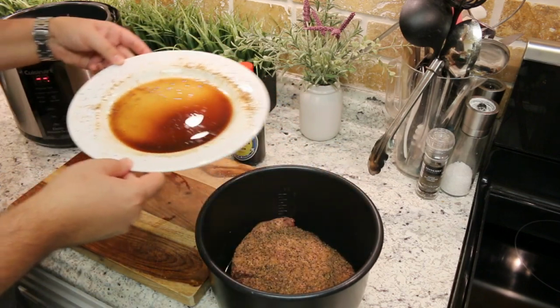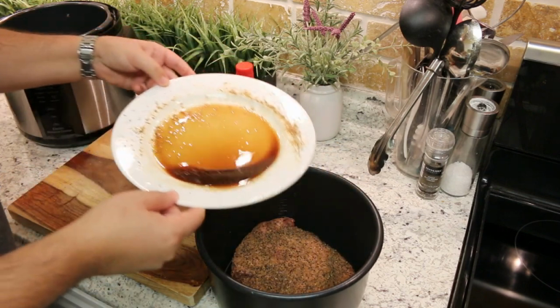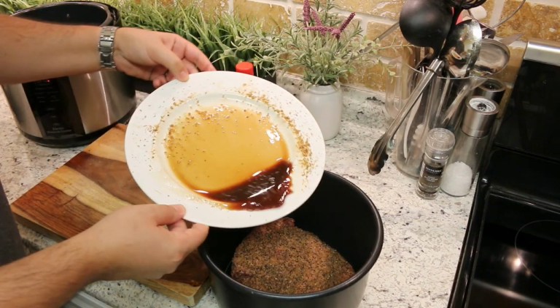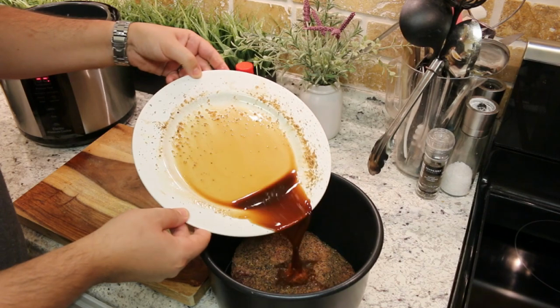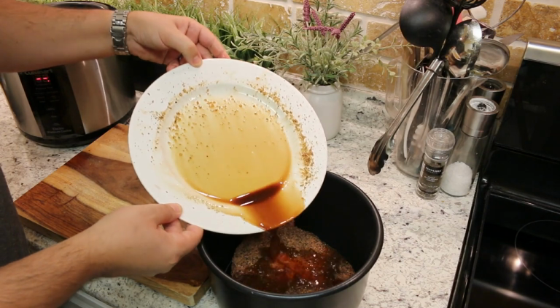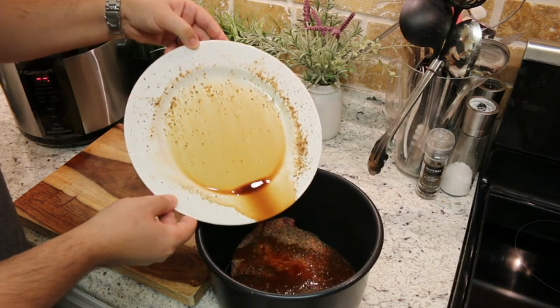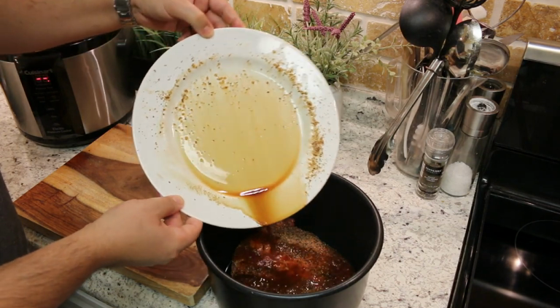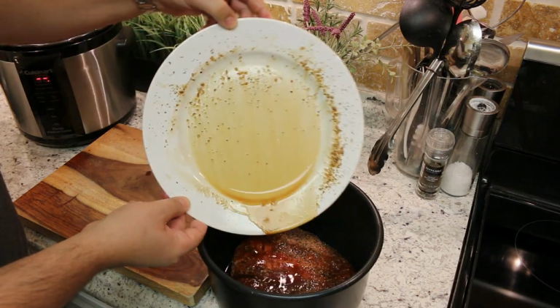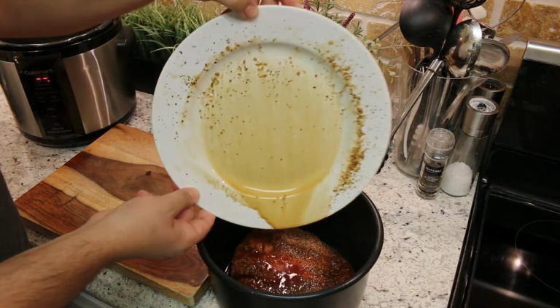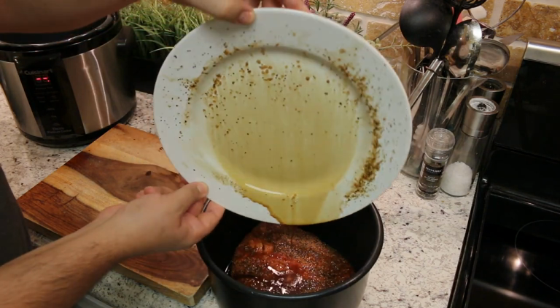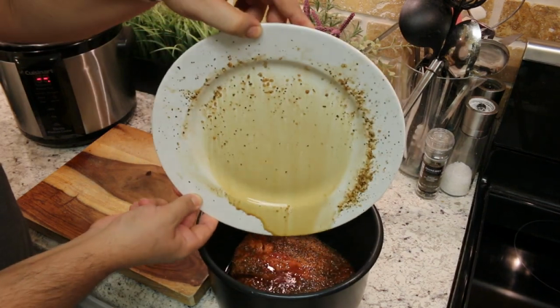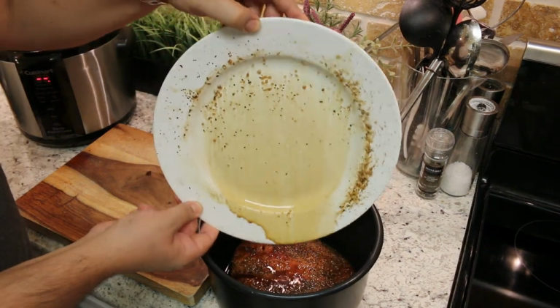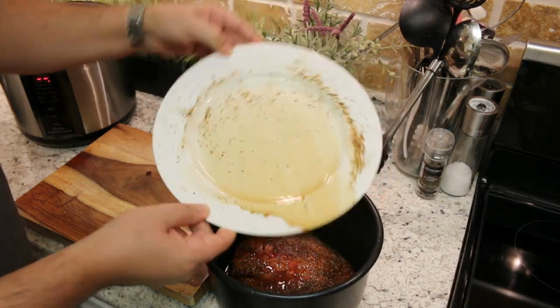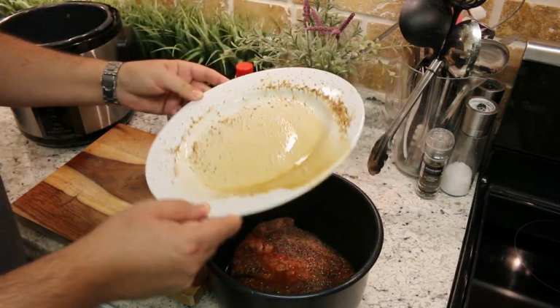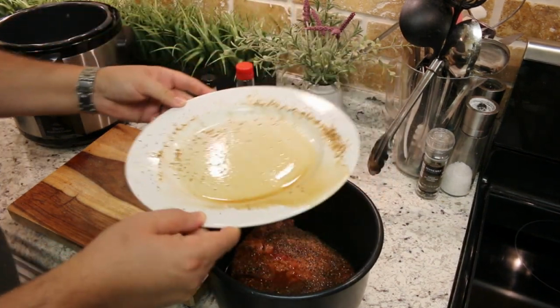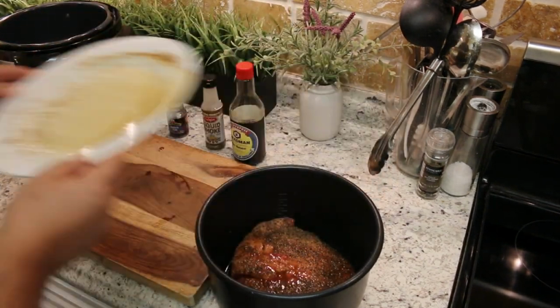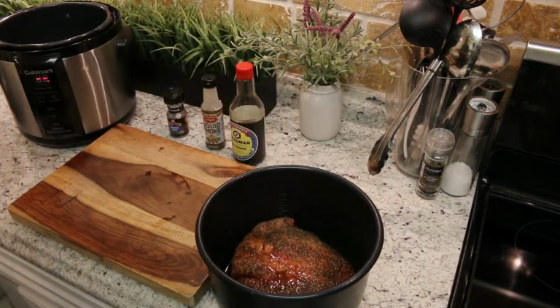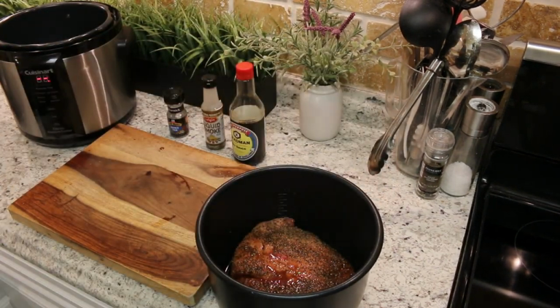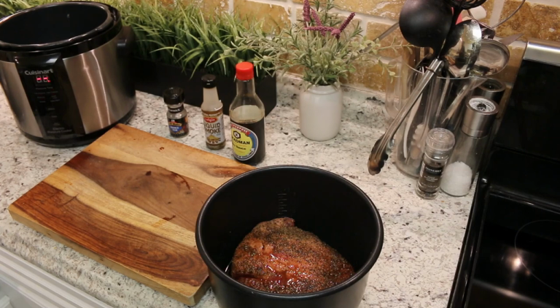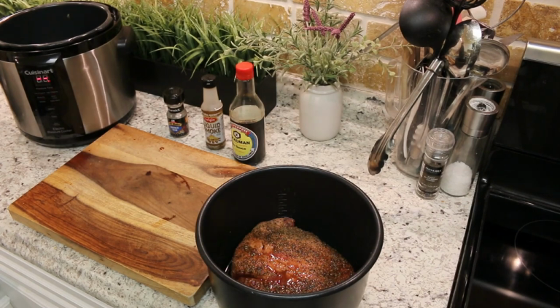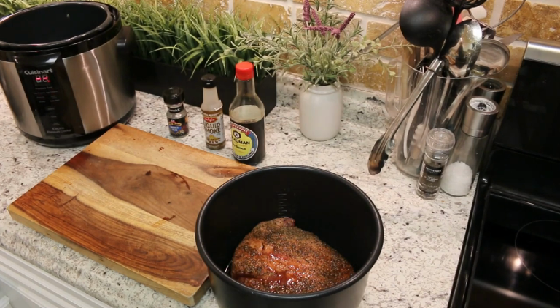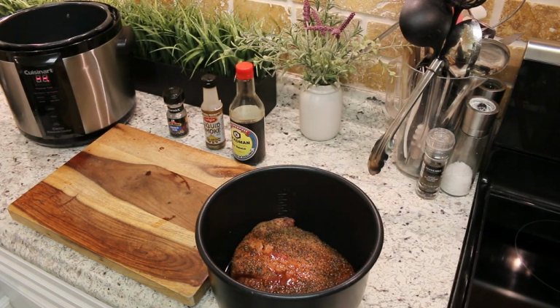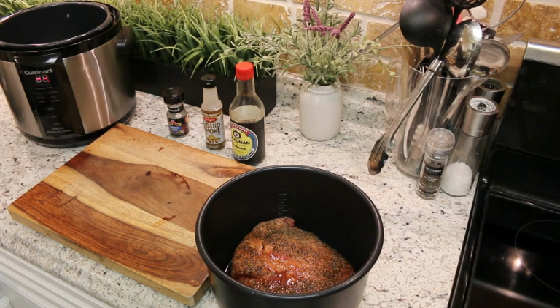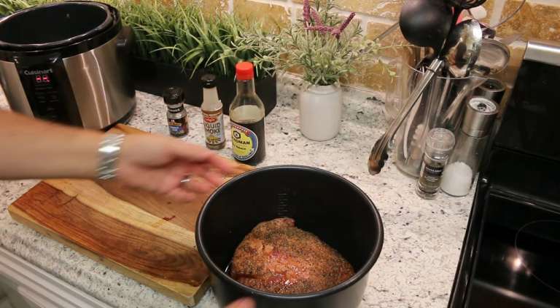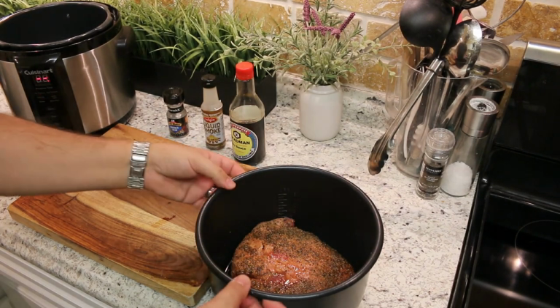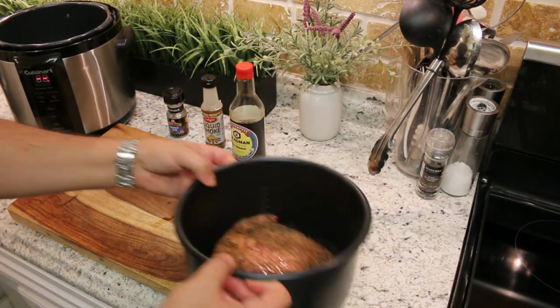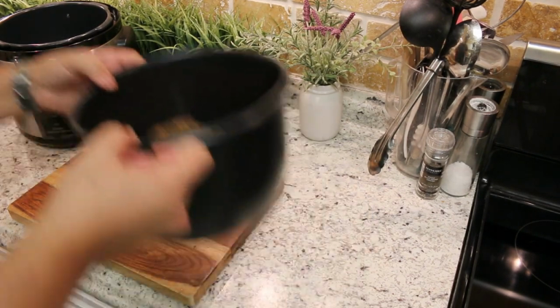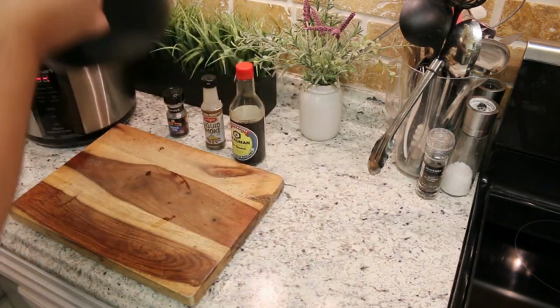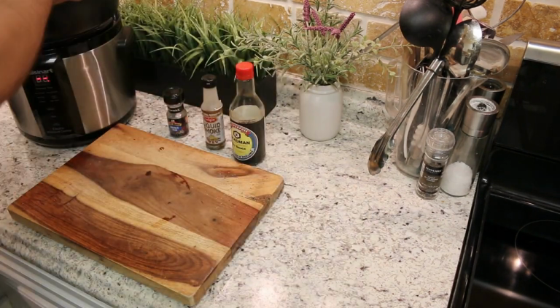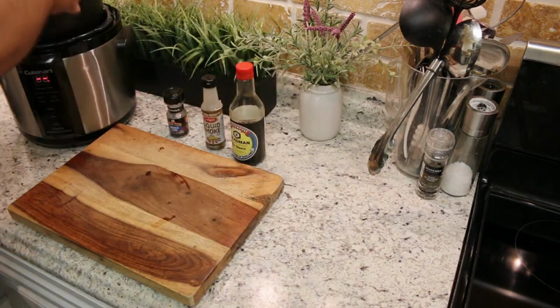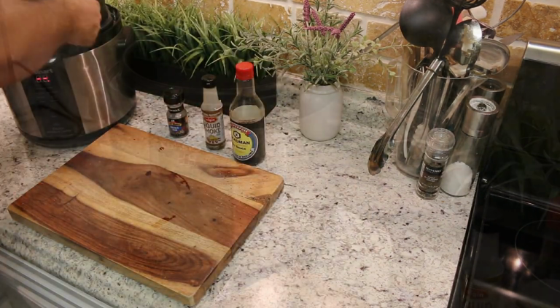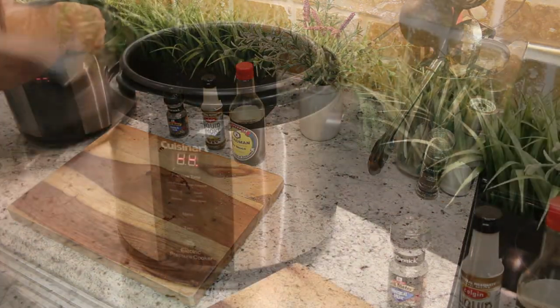Because we are going to pressure smoke this, we want lots of steam in there. We don't necessarily want to boil the brisket in the water. This goes back into the pressure cooker.